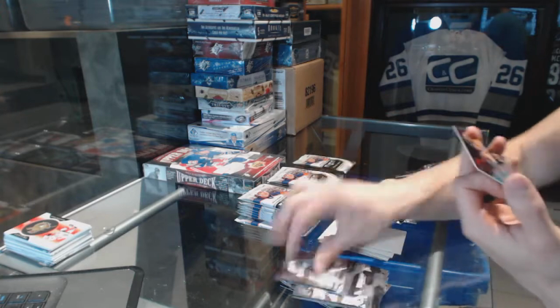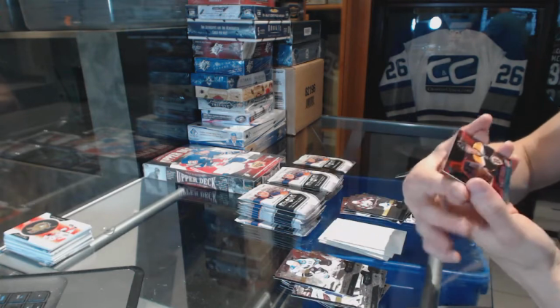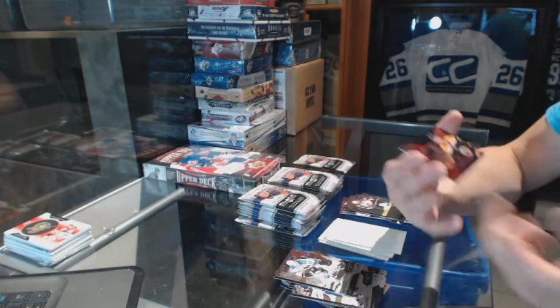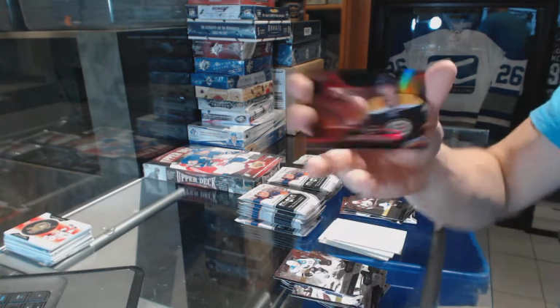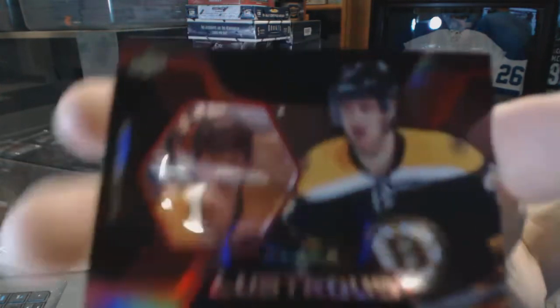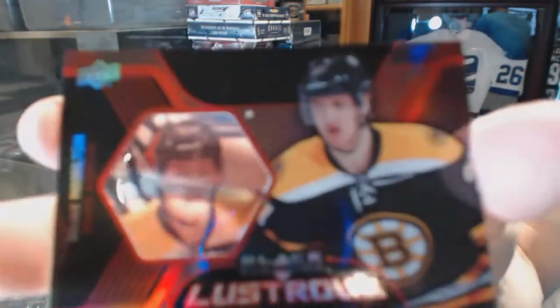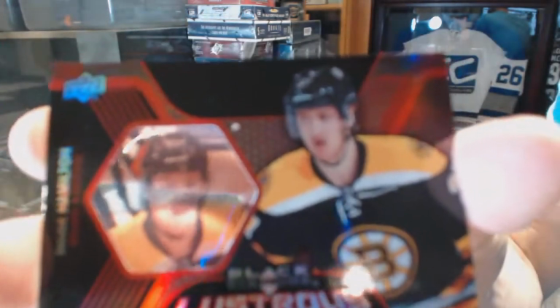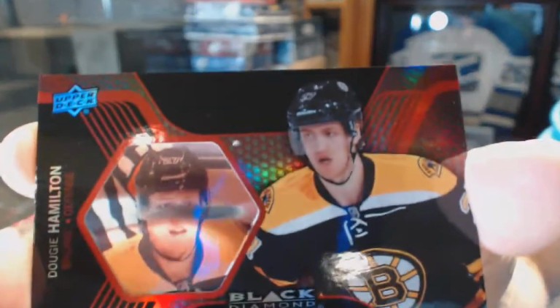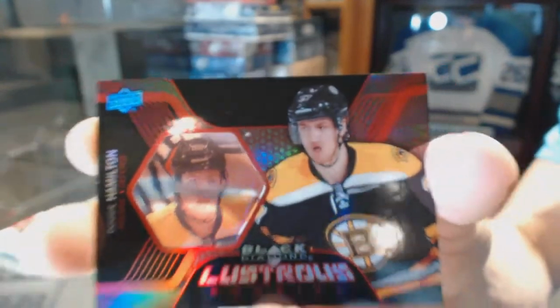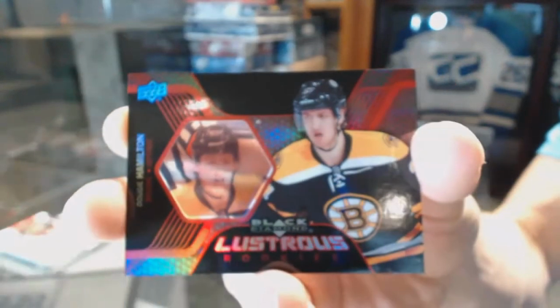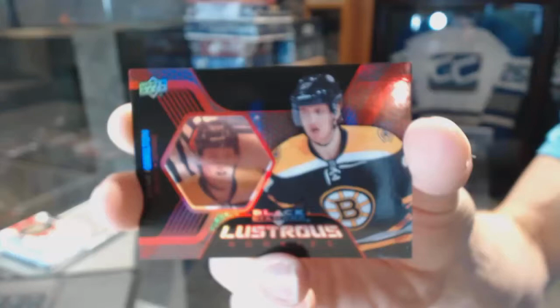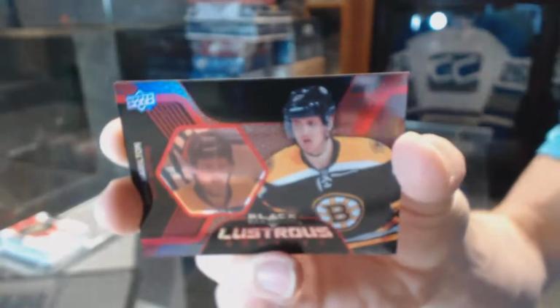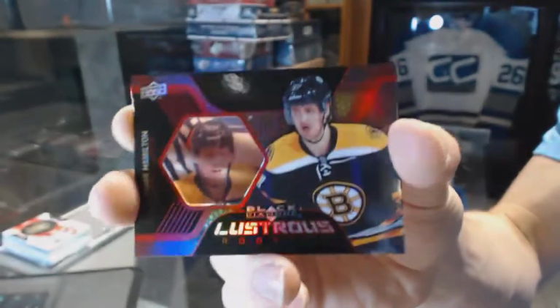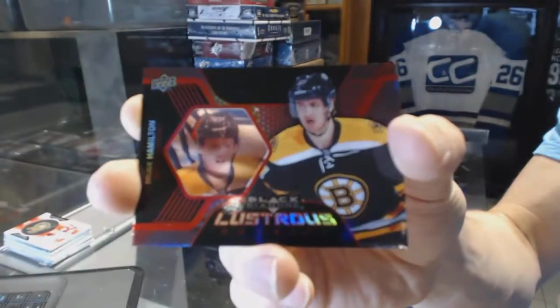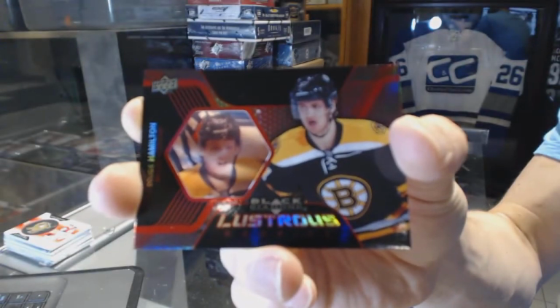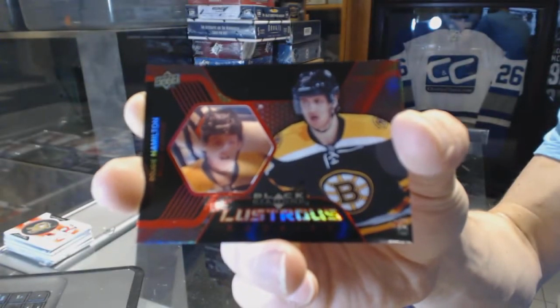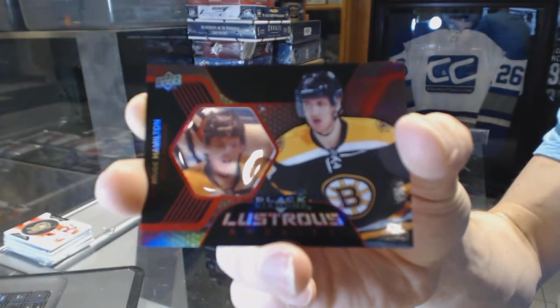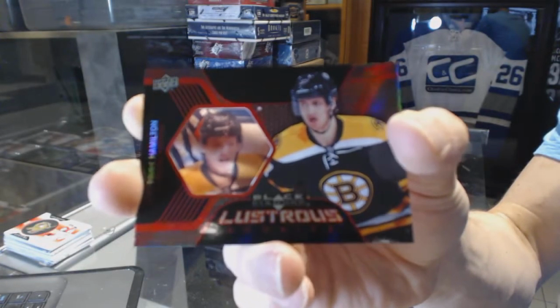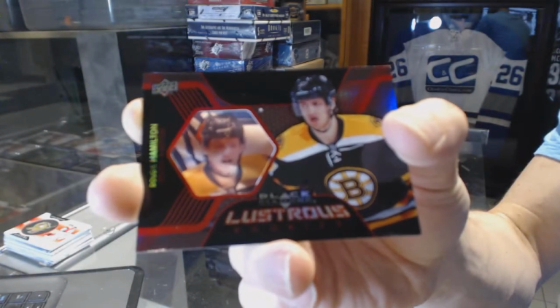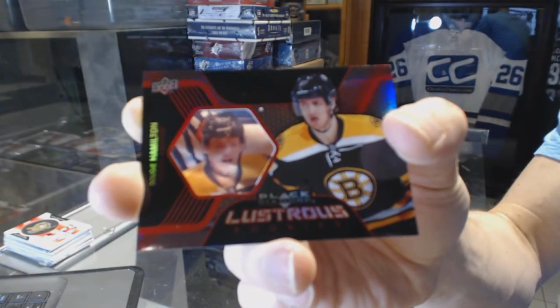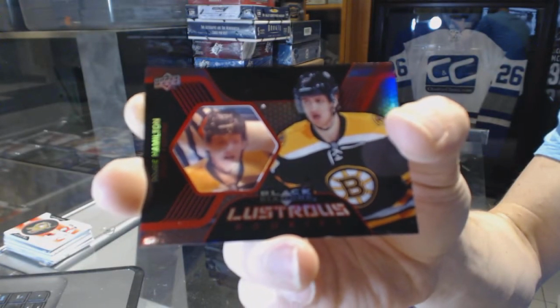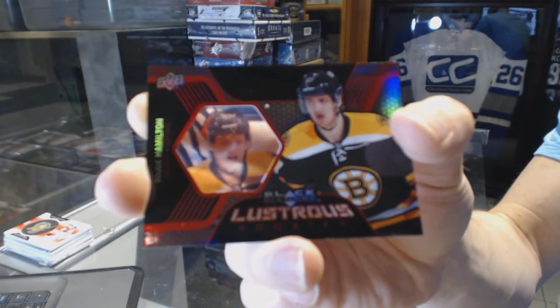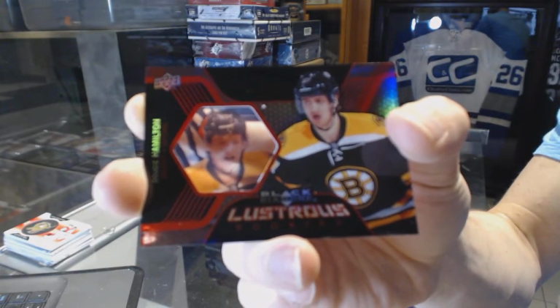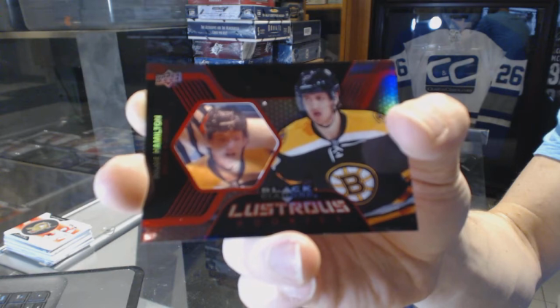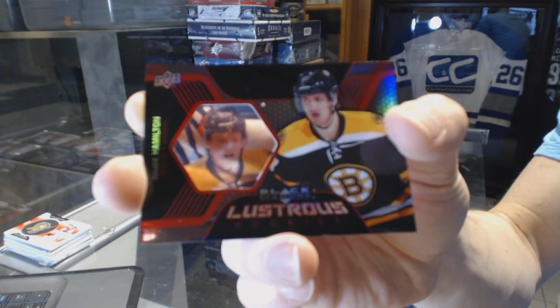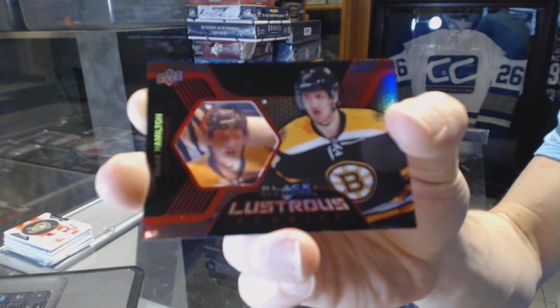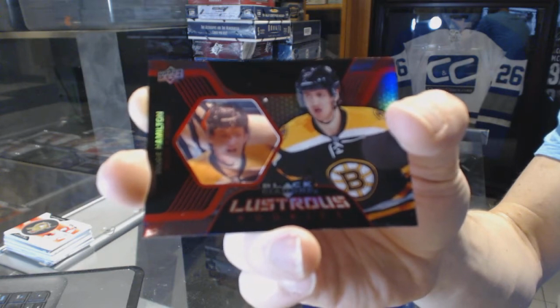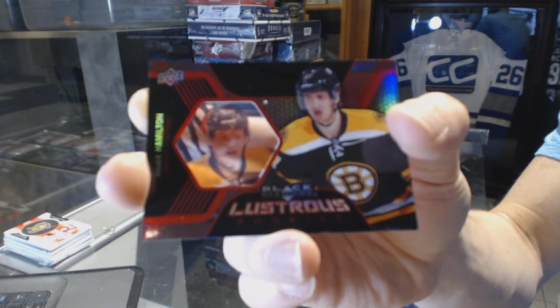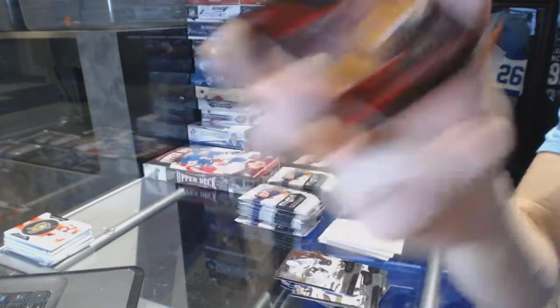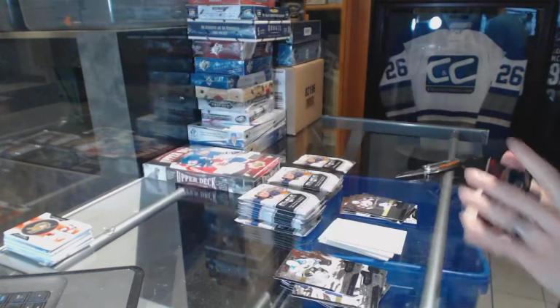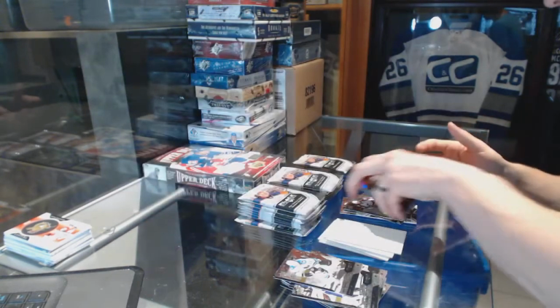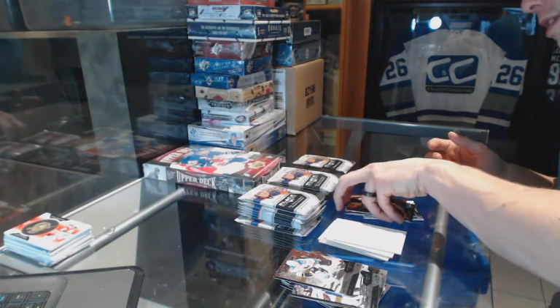And a Lustrous Rookies for the Boston Bruins, Dougie Hamilton. Lustrous Rookies for the Boston Bruins, Dougie Hamilton.